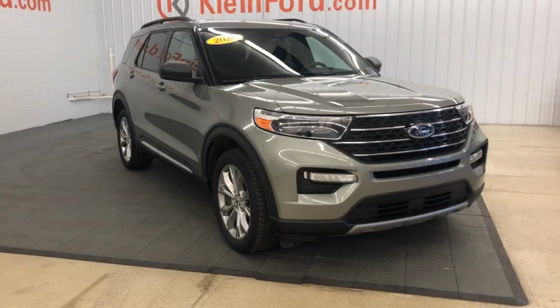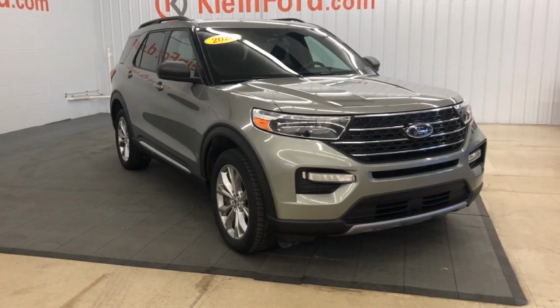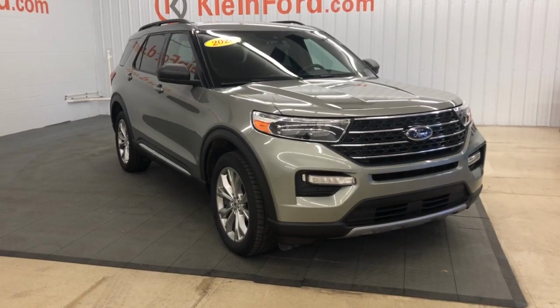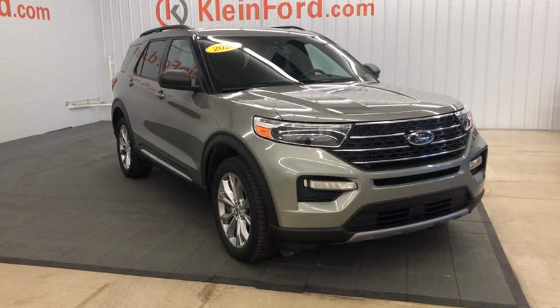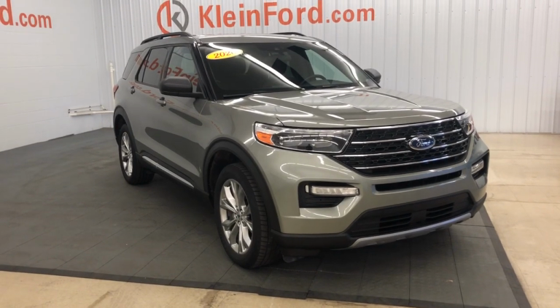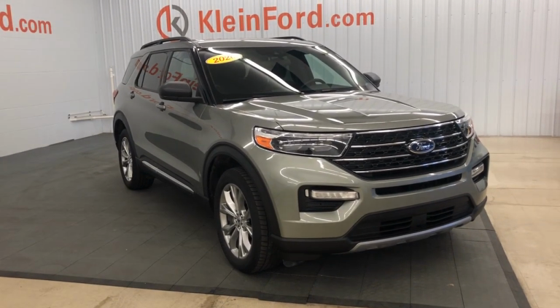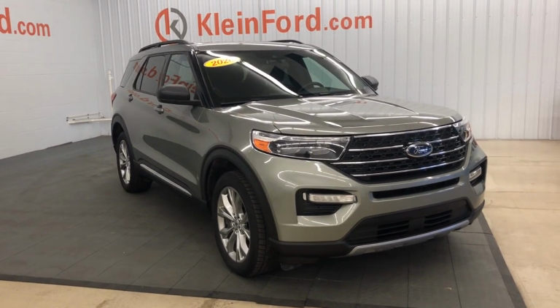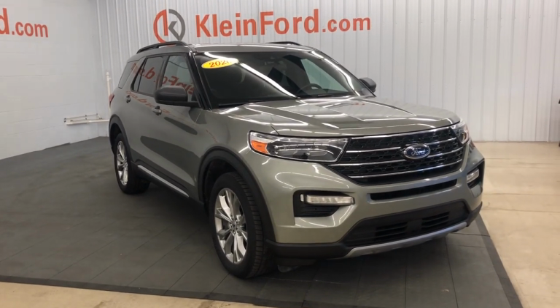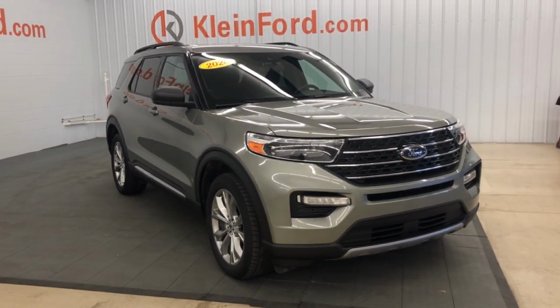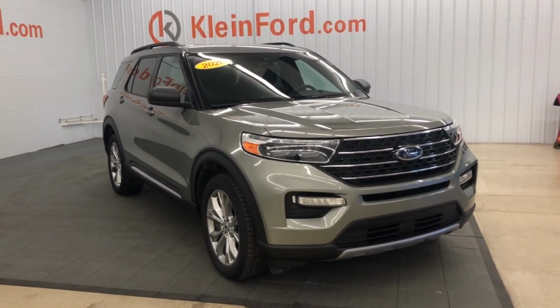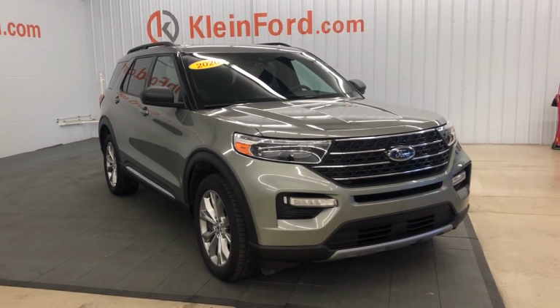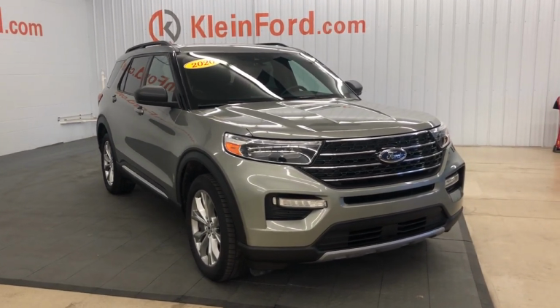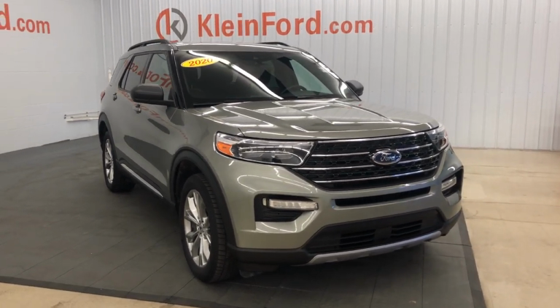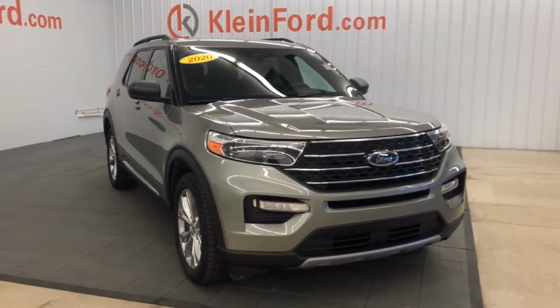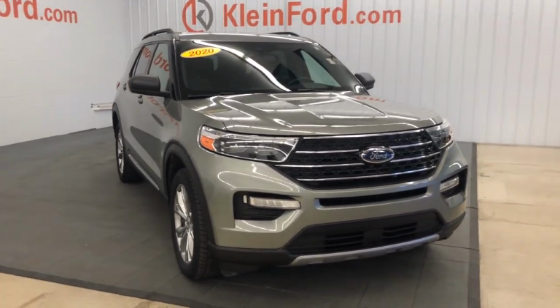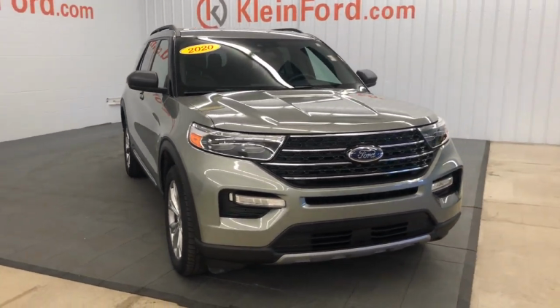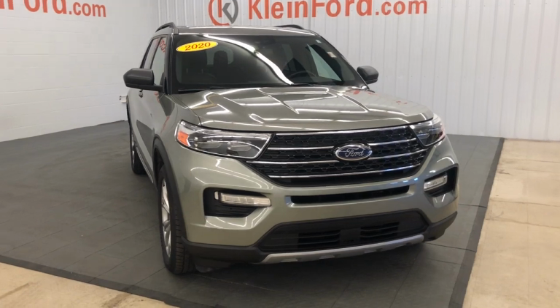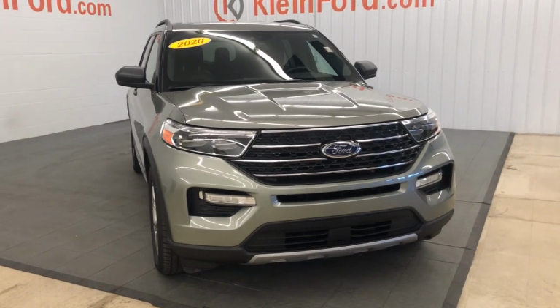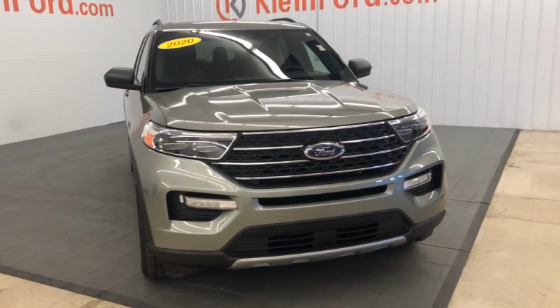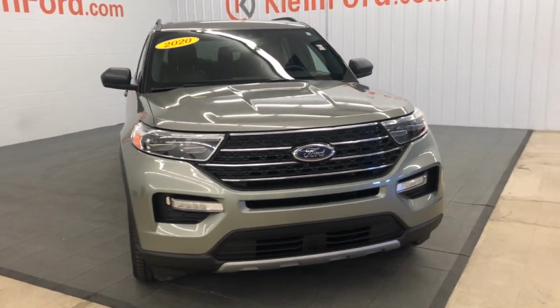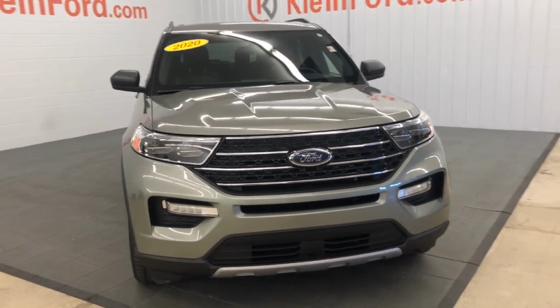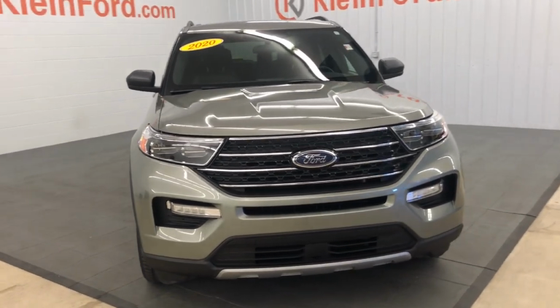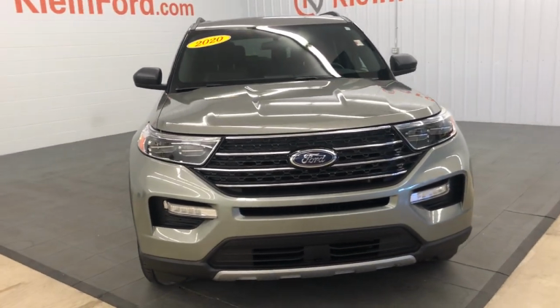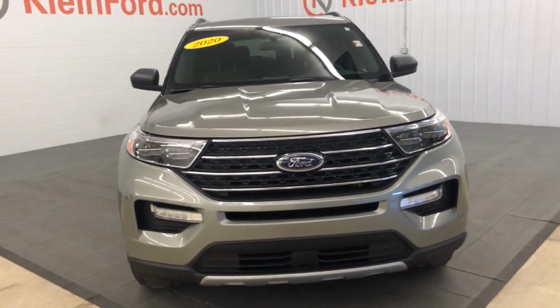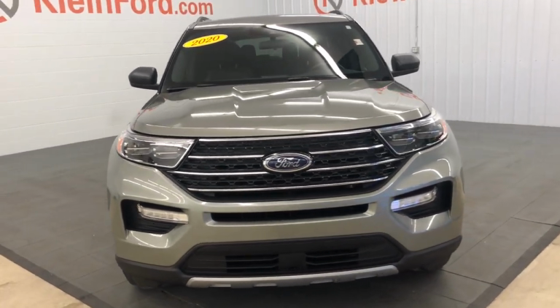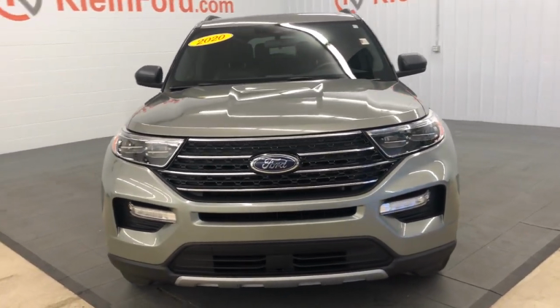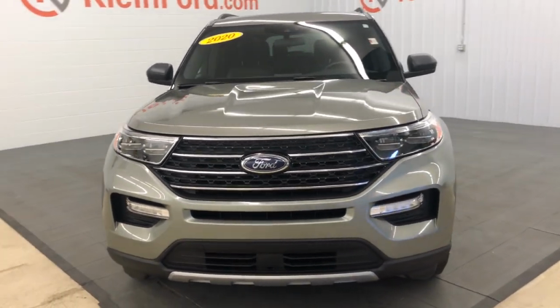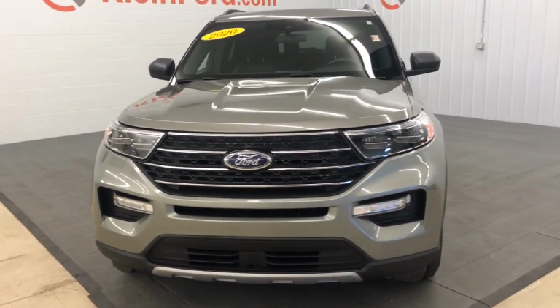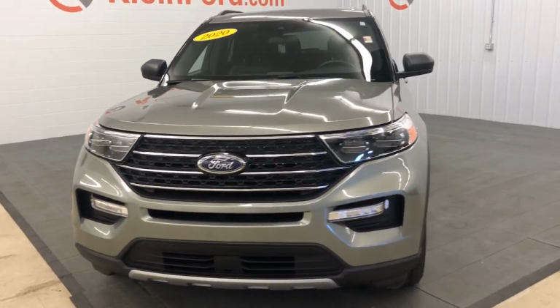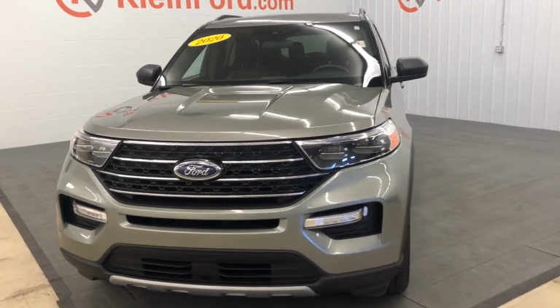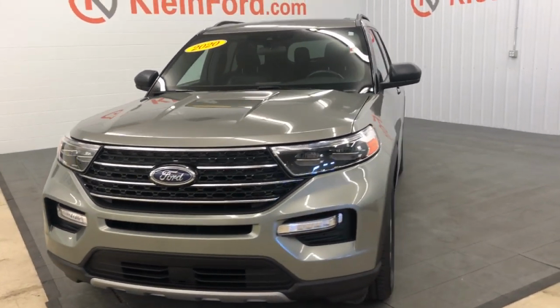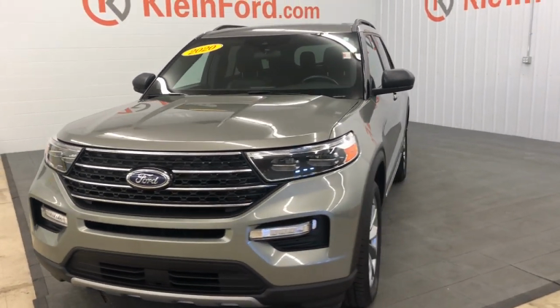Looking for your dream car? It could be the 2020 Ford Explorer. With less than 20,000 miles on the odometer, this vehicle stands out from the rest.